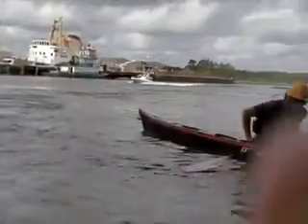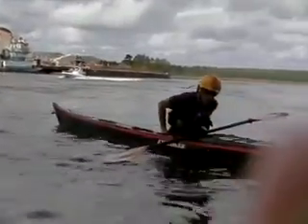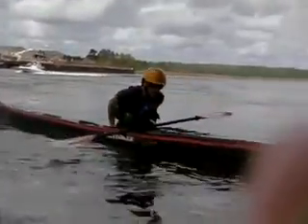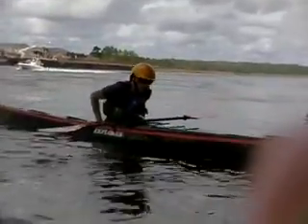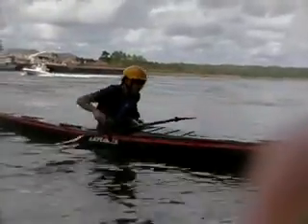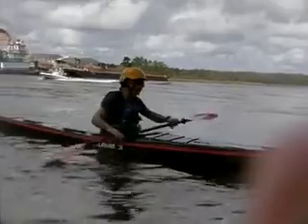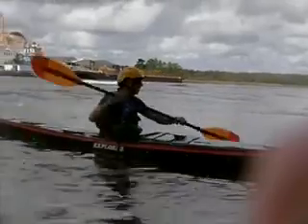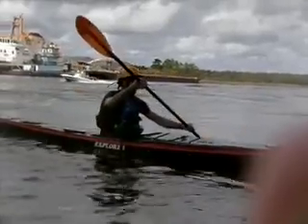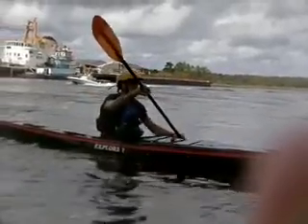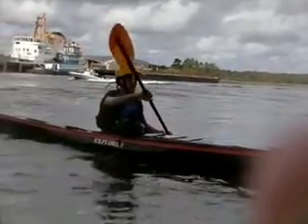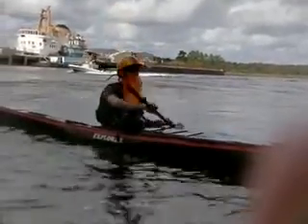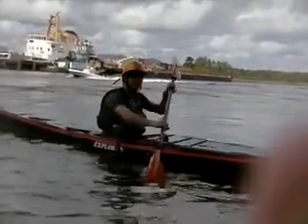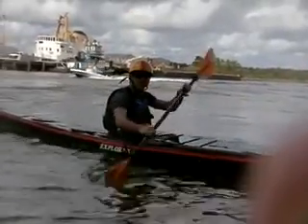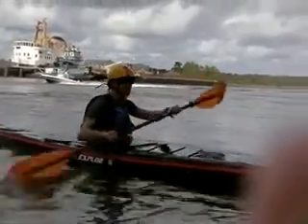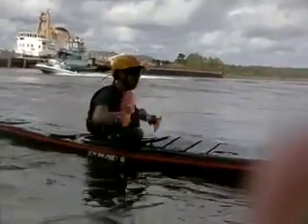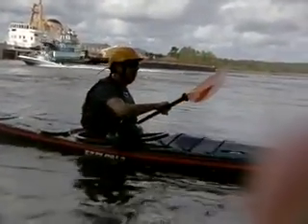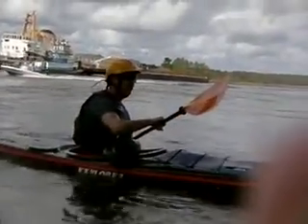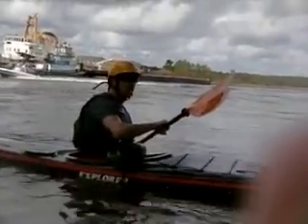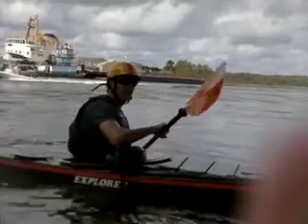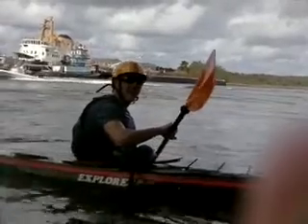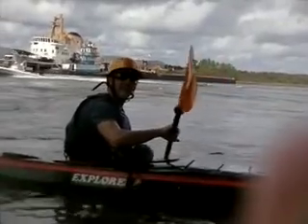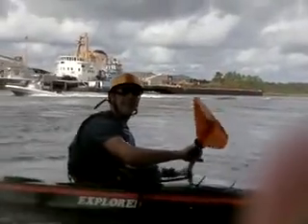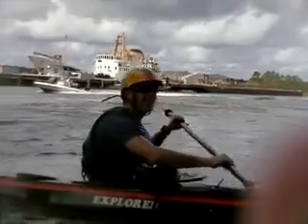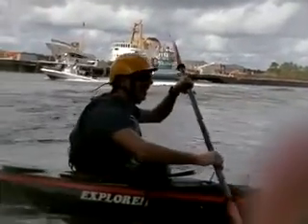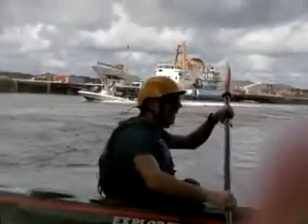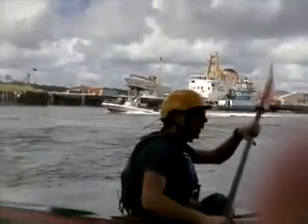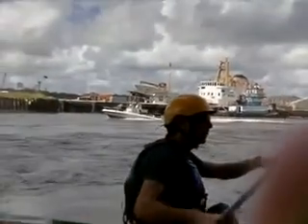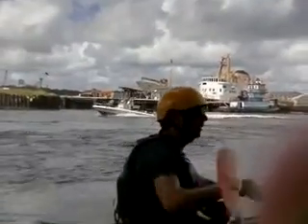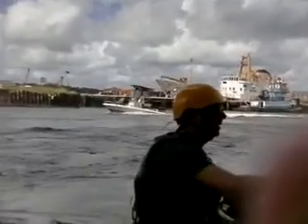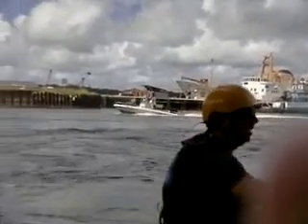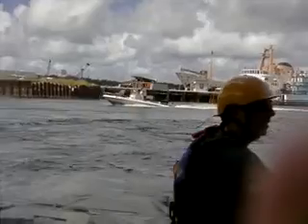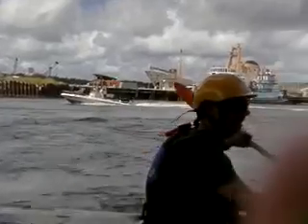Chris just went out, went over, did a beautiful cowboy, chose not to roll because of course he could have if he wanted to, but he did a cowboy. And now he's going to go out behind this boat and I'm going to videotape him surfing.